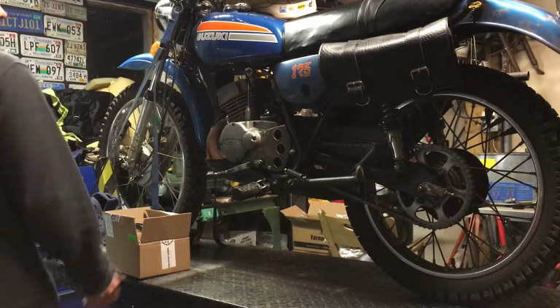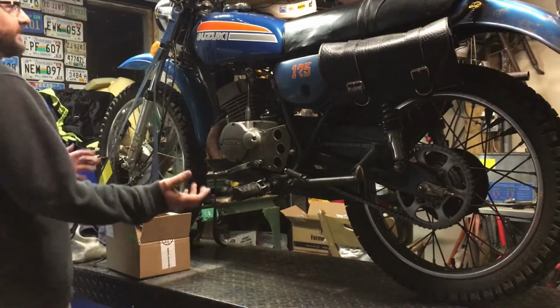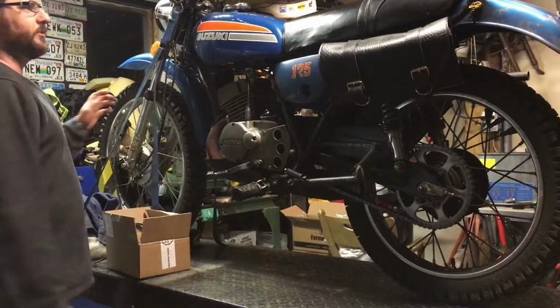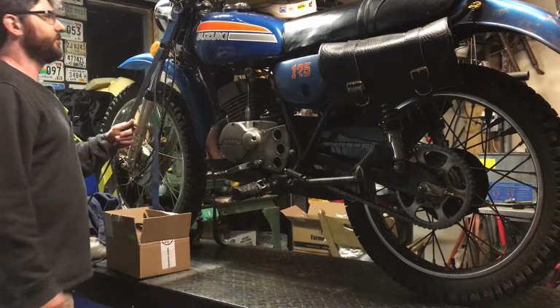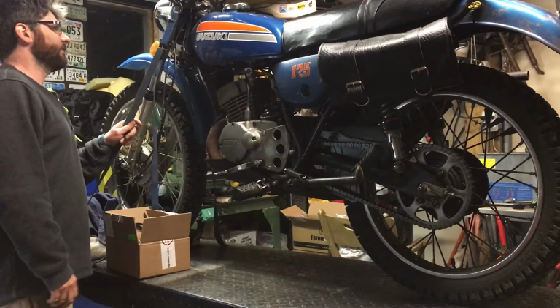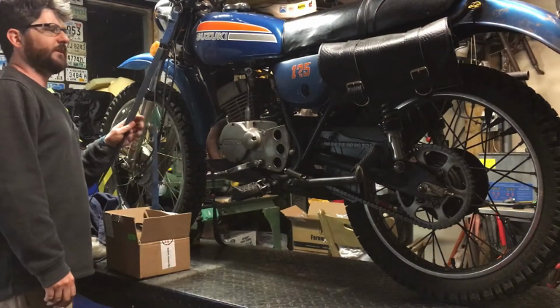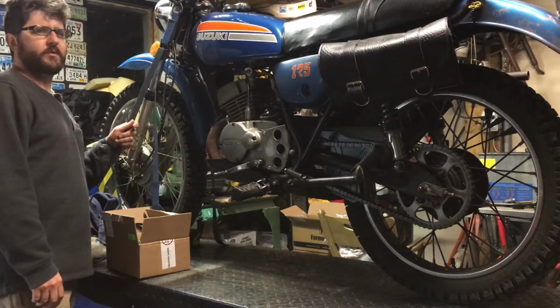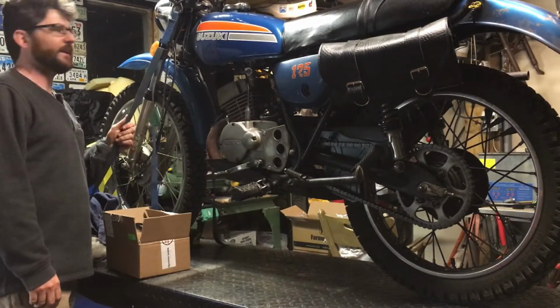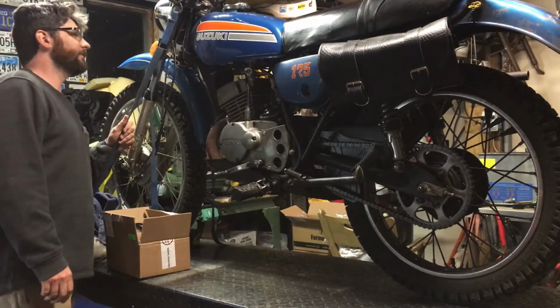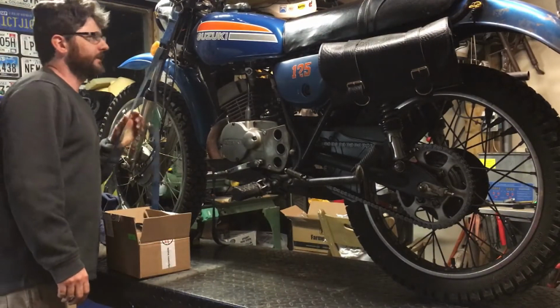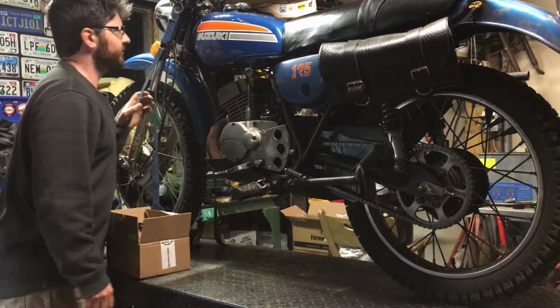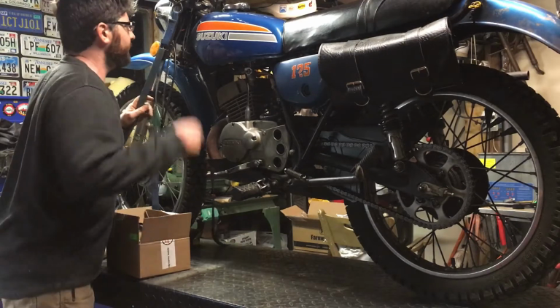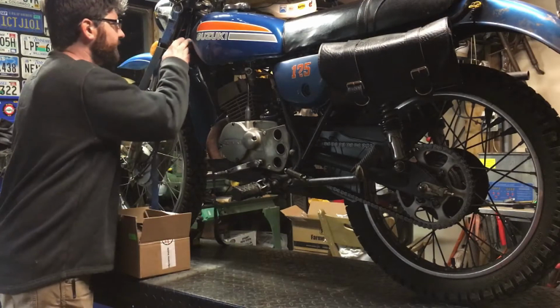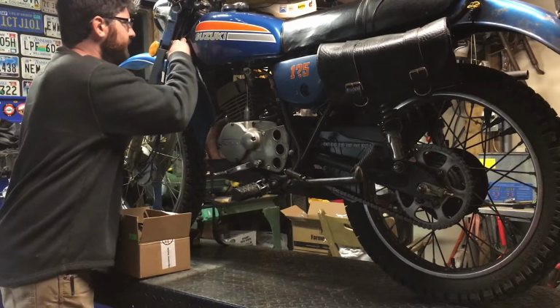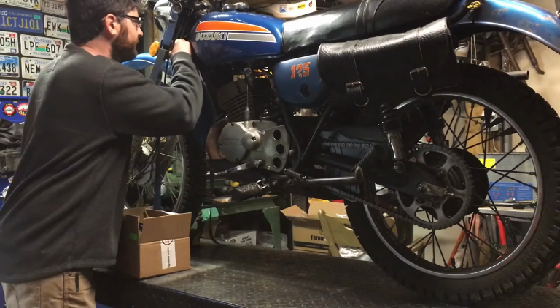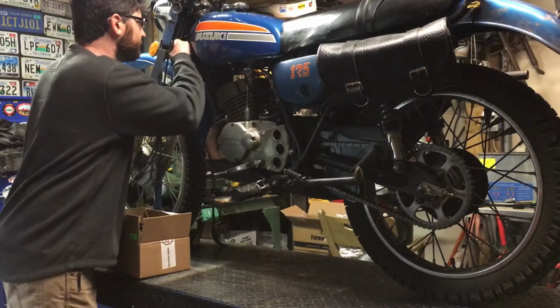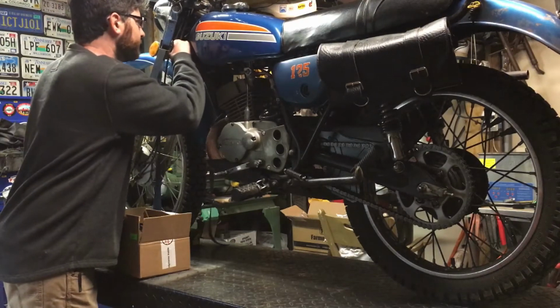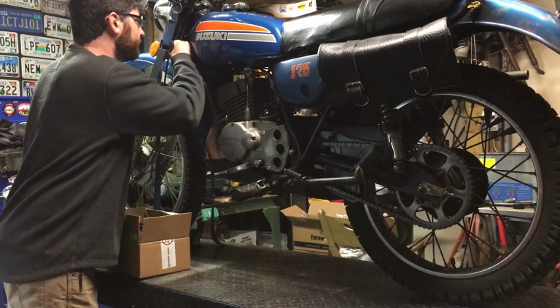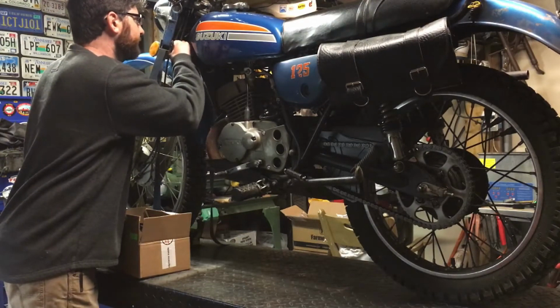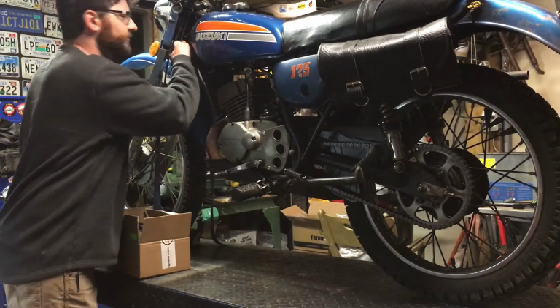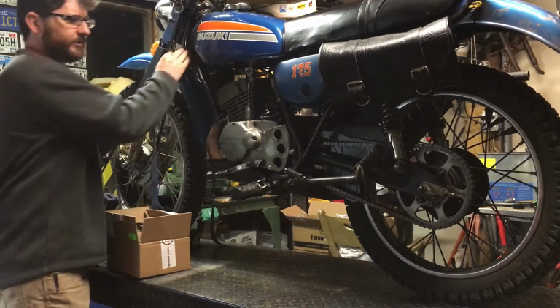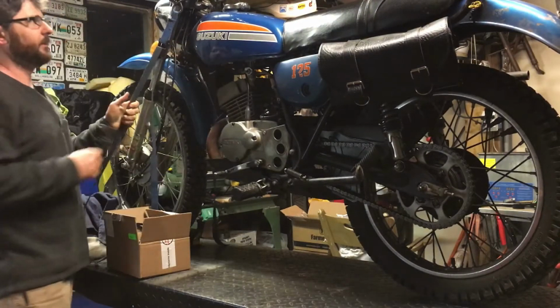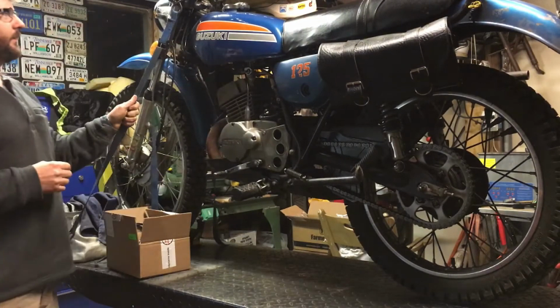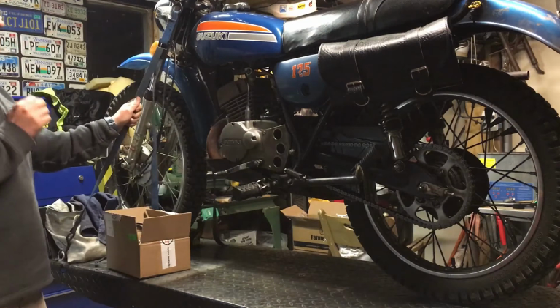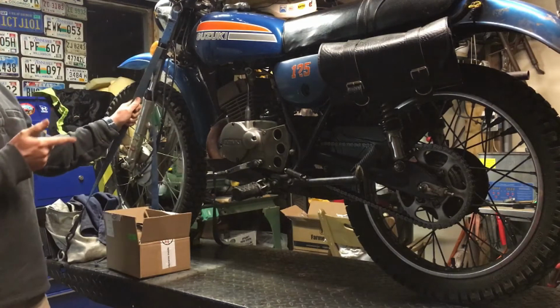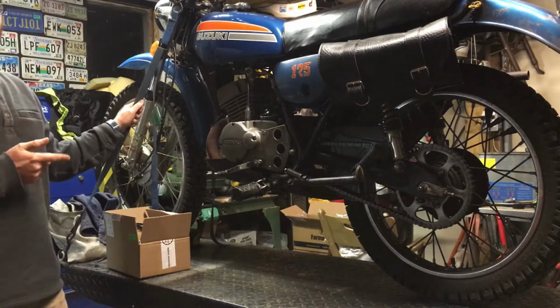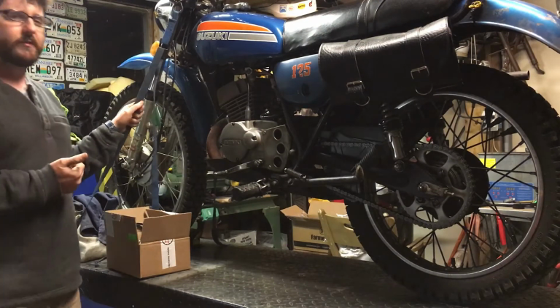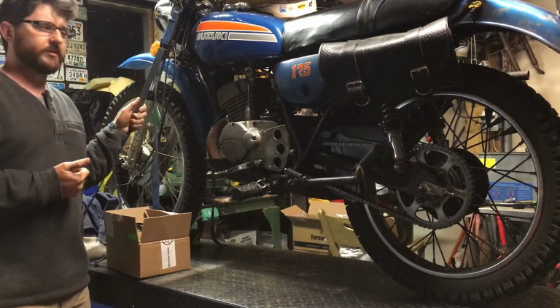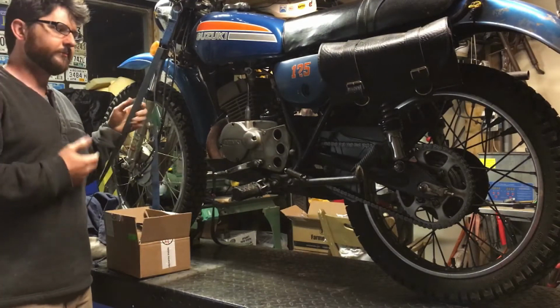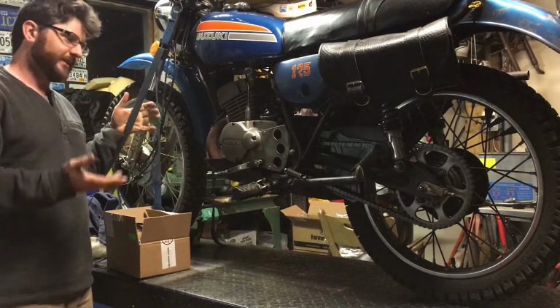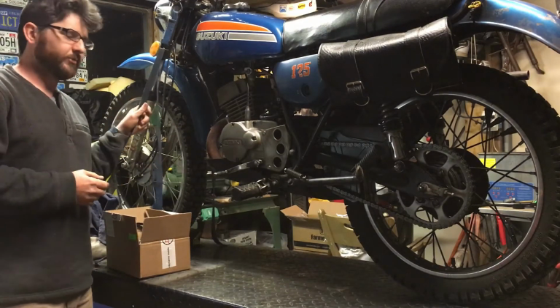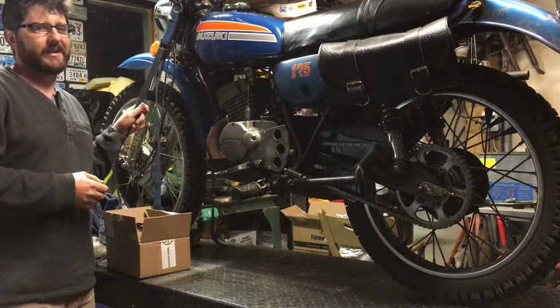Check out this beautiful Suzuki. It's a TS-125 — I think it's a '75 or '76, 1975 or 1976. Here's what's going on: 6 volt system. Pretty lame.